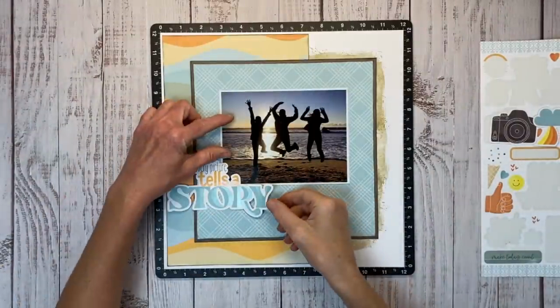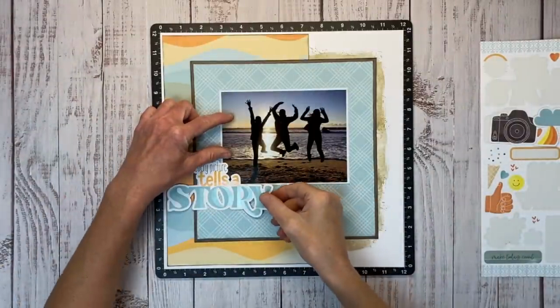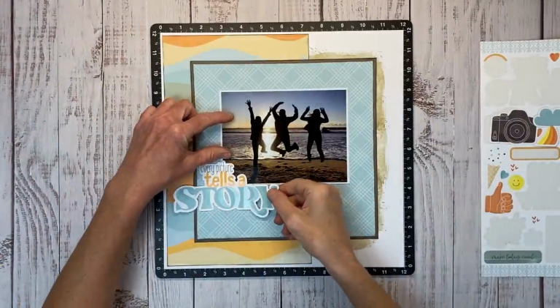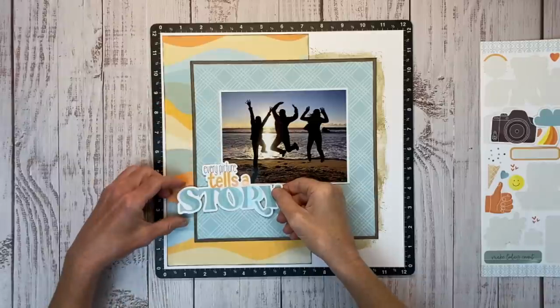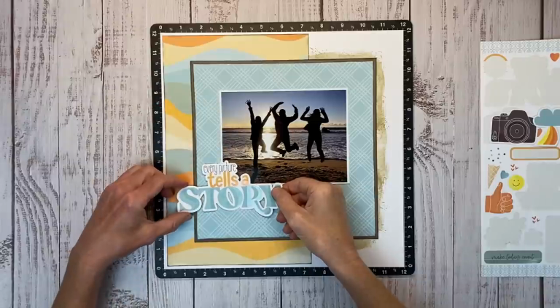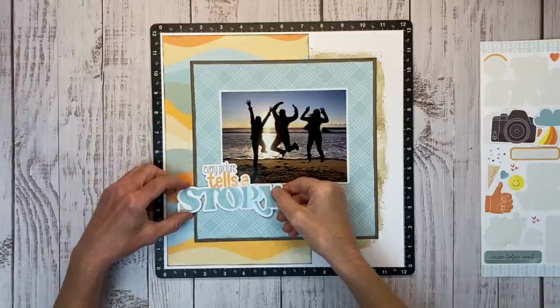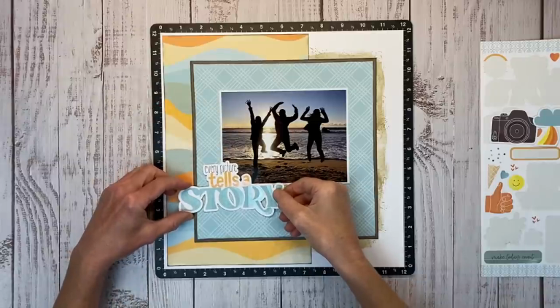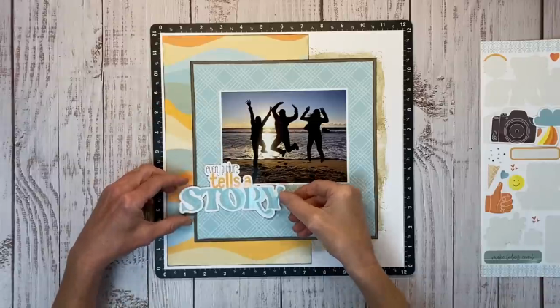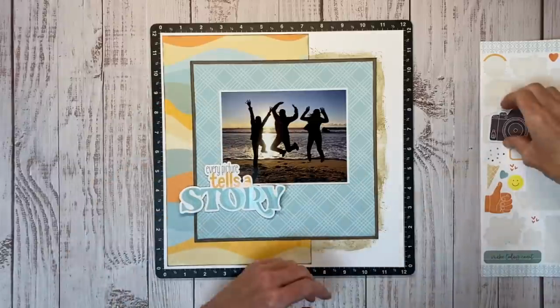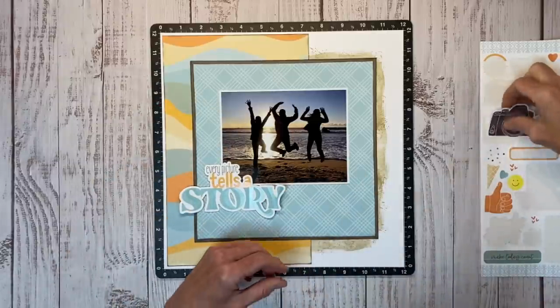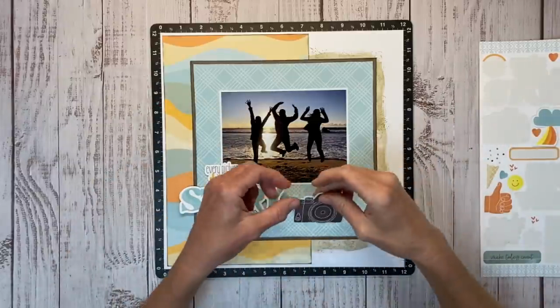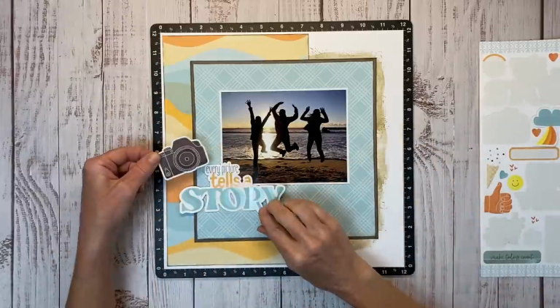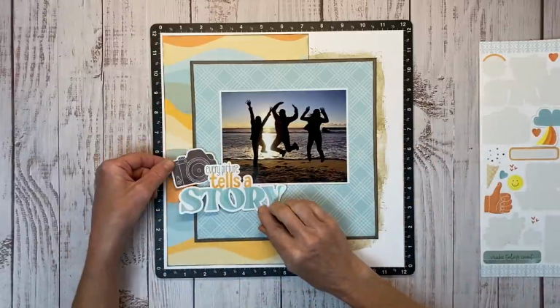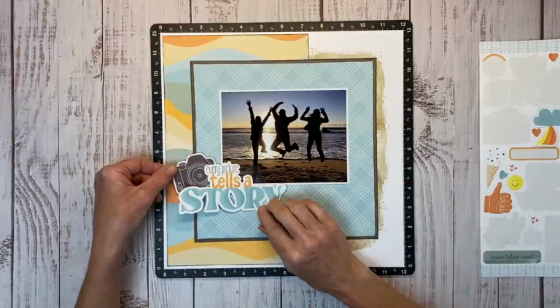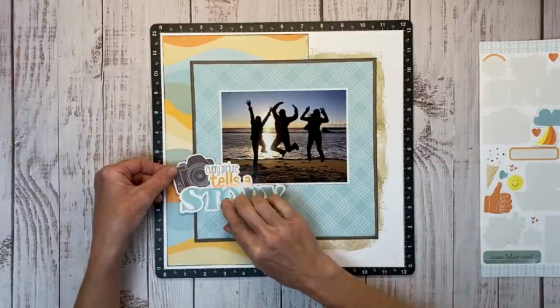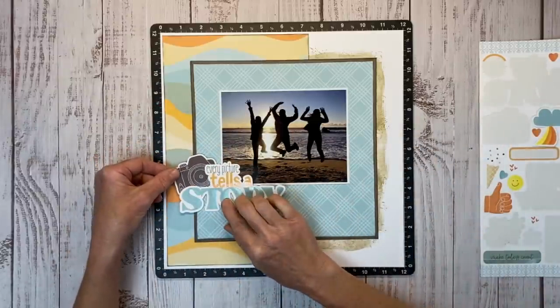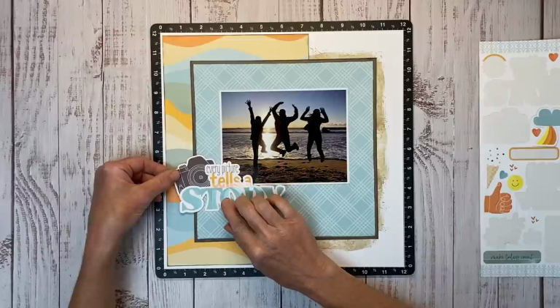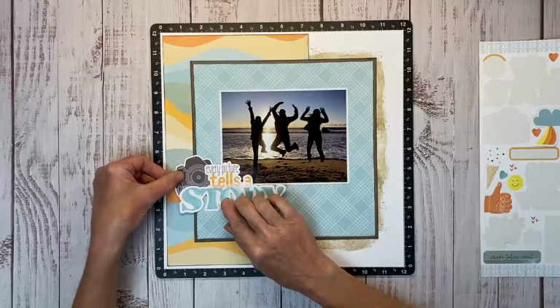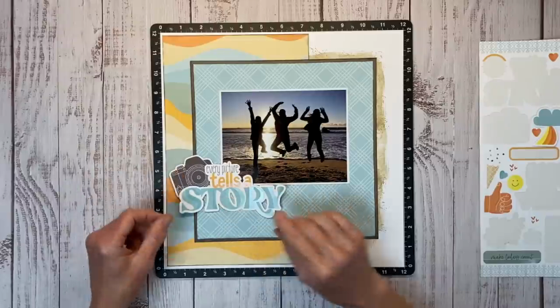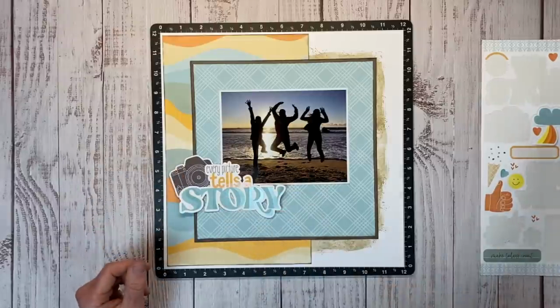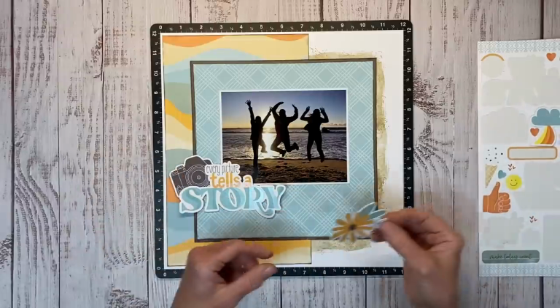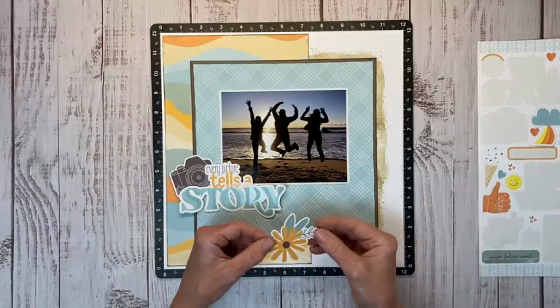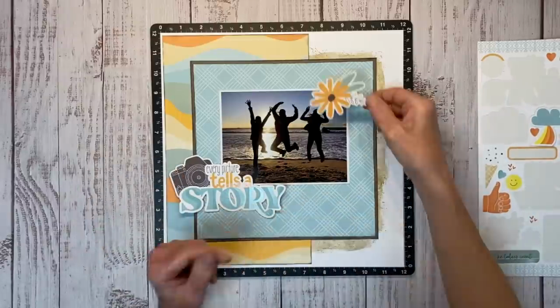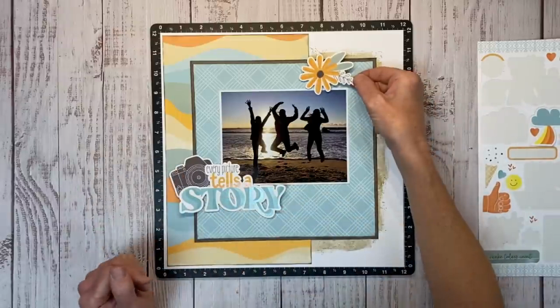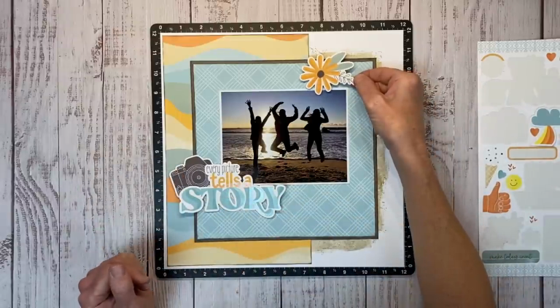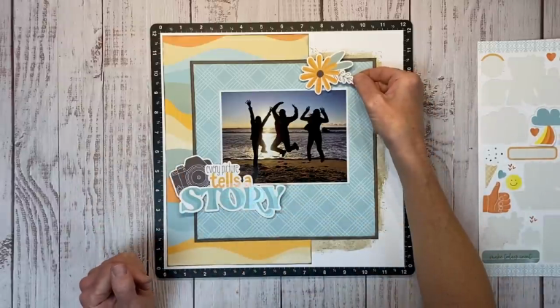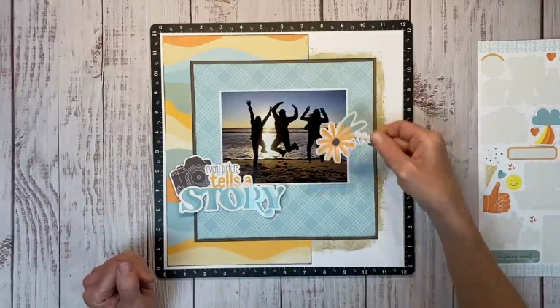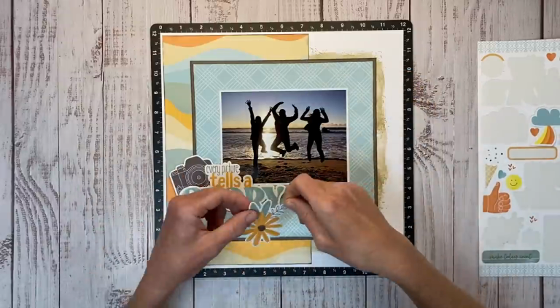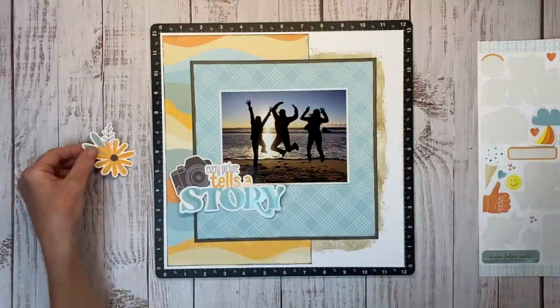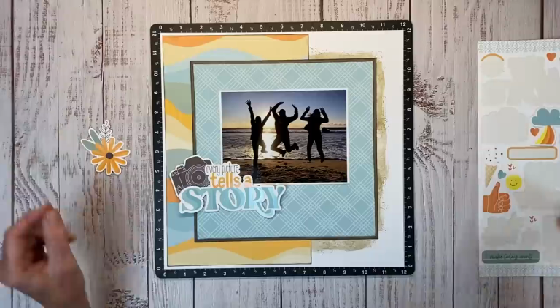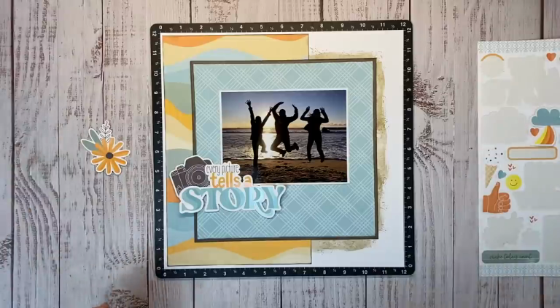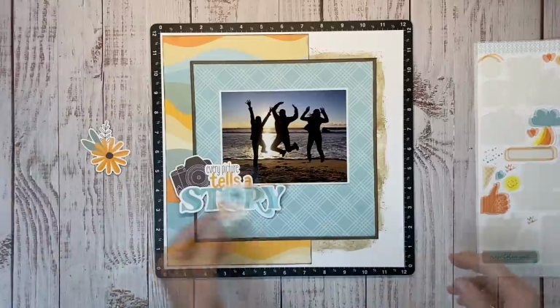When it comes to building embellishment clusters, you hear a lot of talk about the visual triangle, which is definitely a useful tool when figuring out where to place things. But you can also focus on building corner embellishment clusters. I'm going to create a diagonal across the layout.